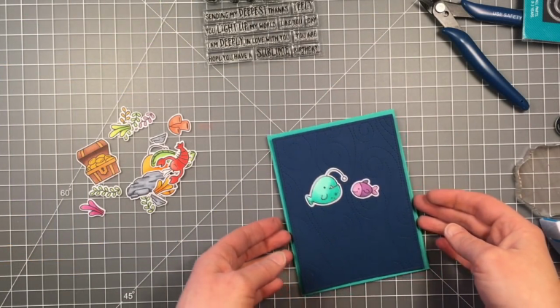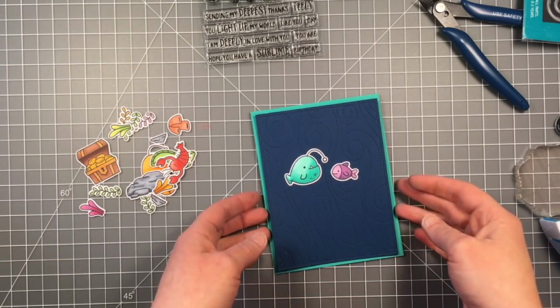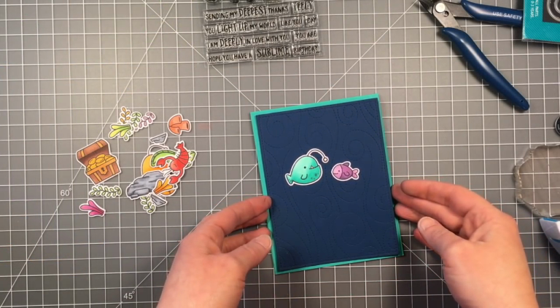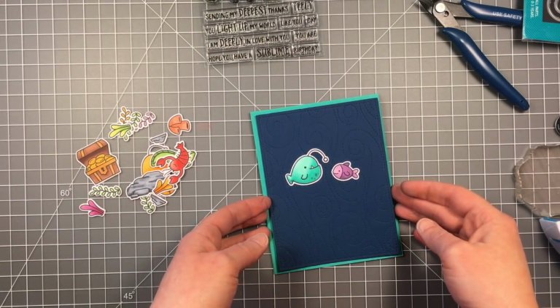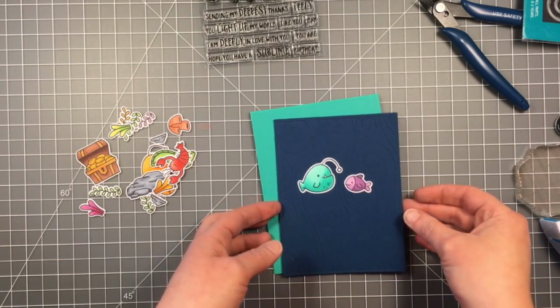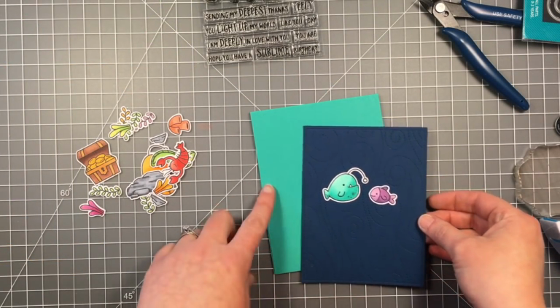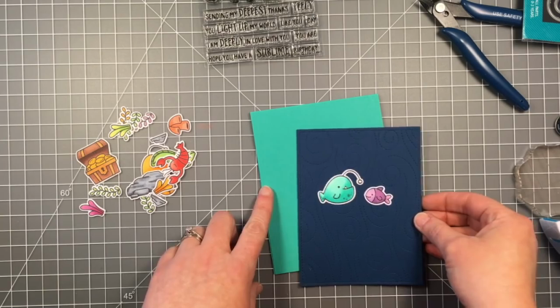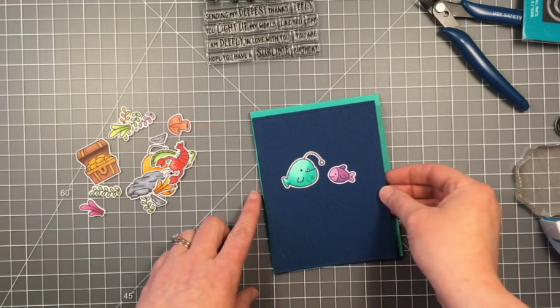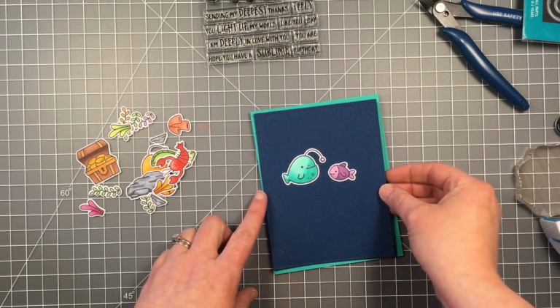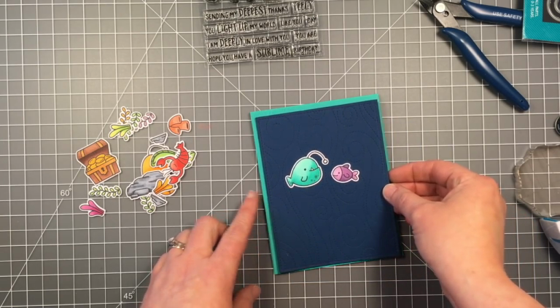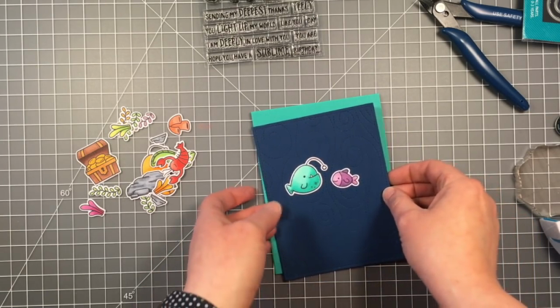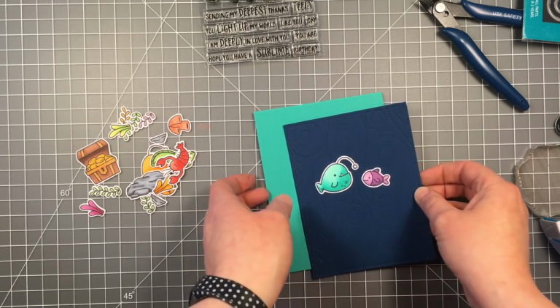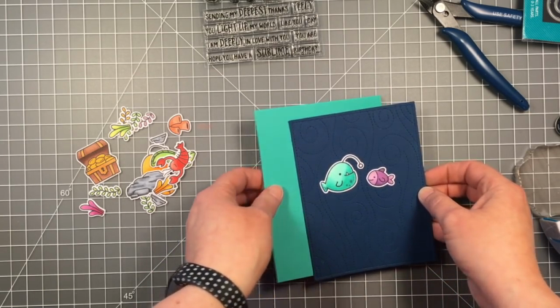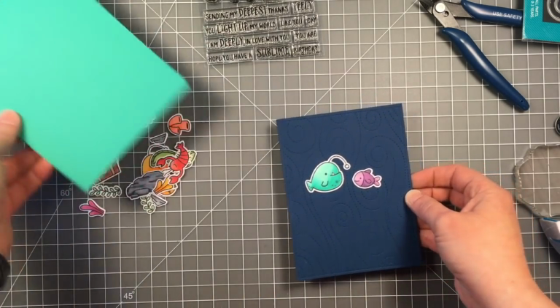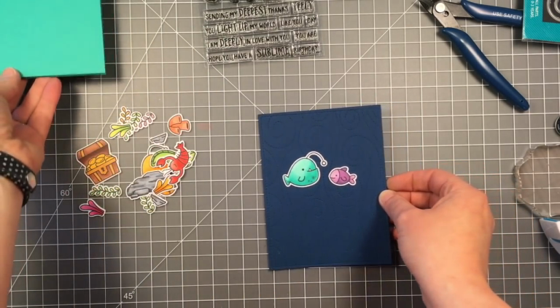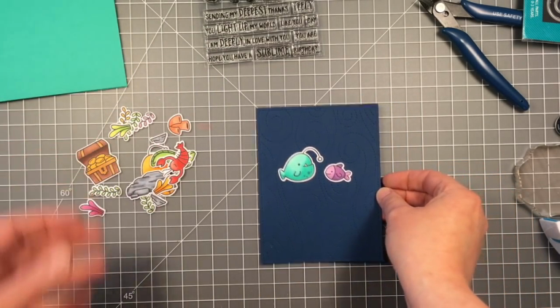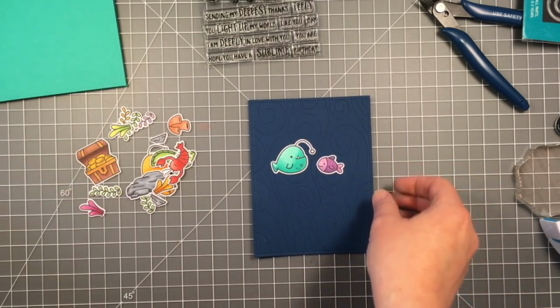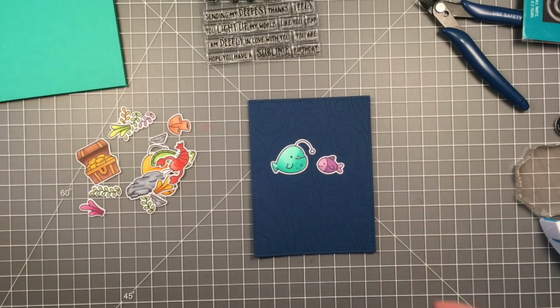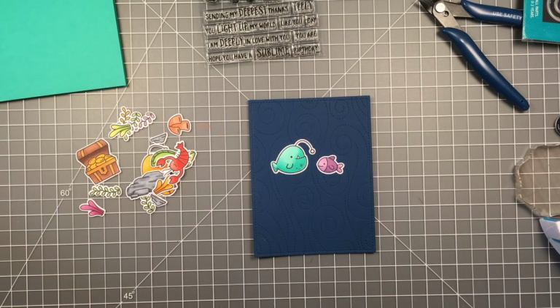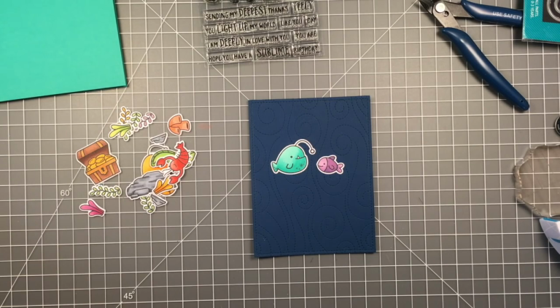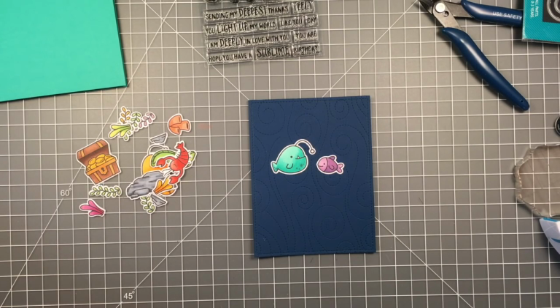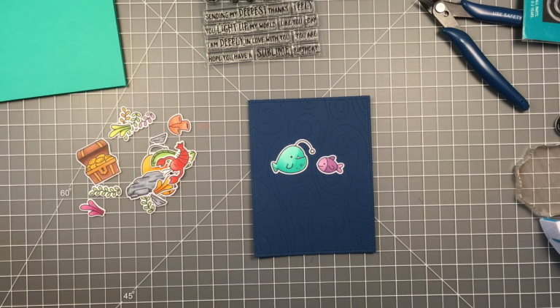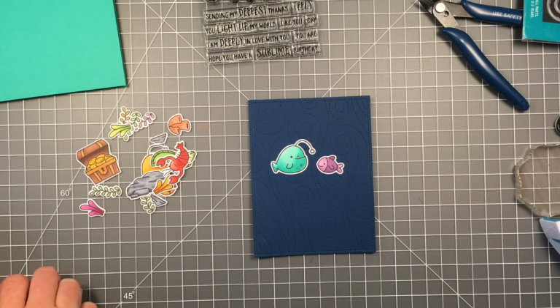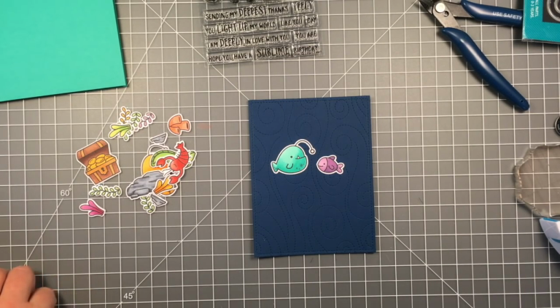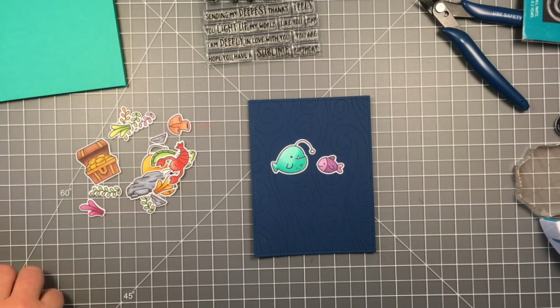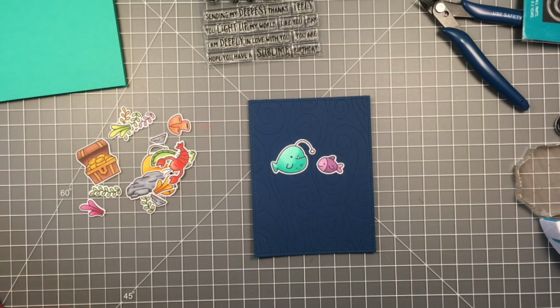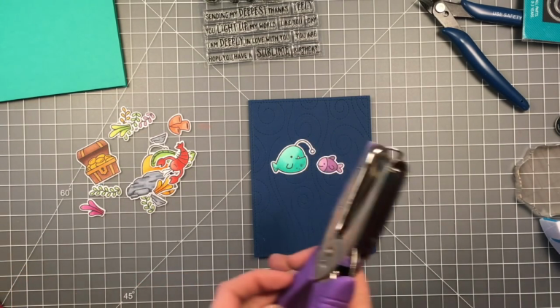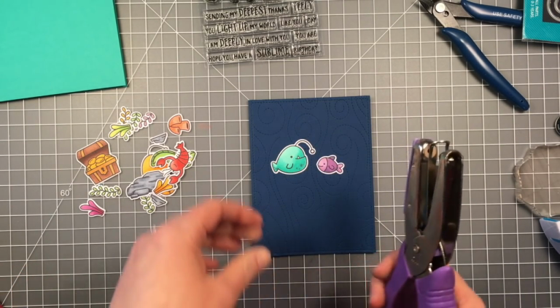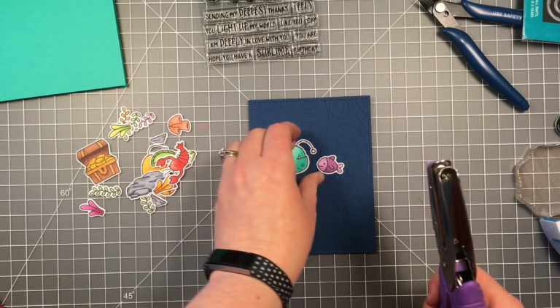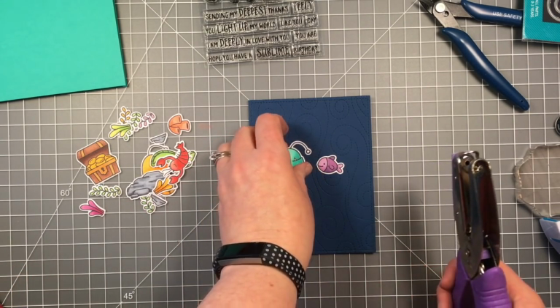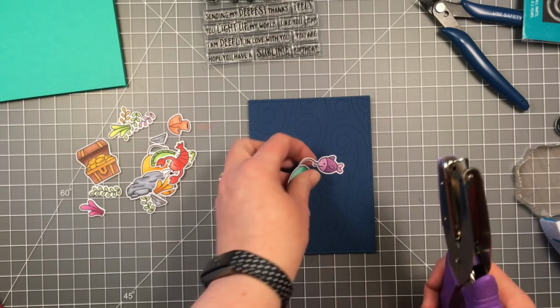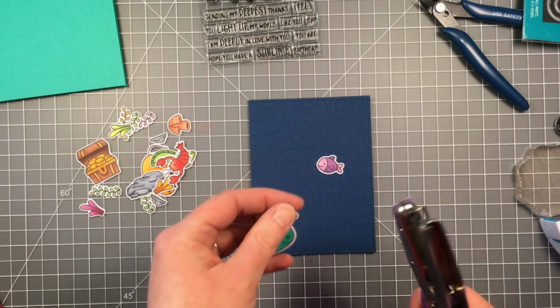So I've die cut all my pieces — you can see there — and like I said I don't end up using it all. But I have a card base made with peacock cardstock and it's going to create a nice little border around it and it's going to match my fish and match the colors.